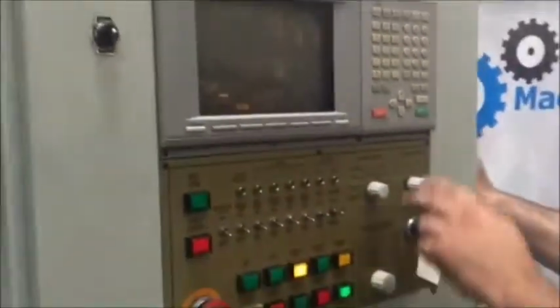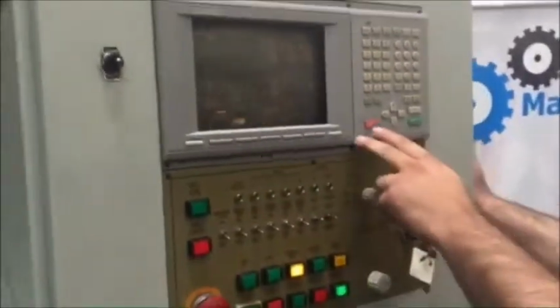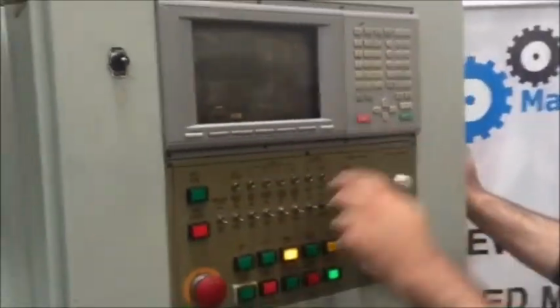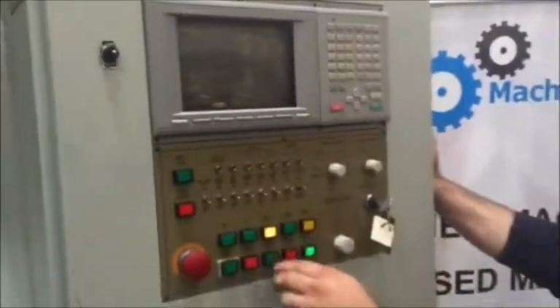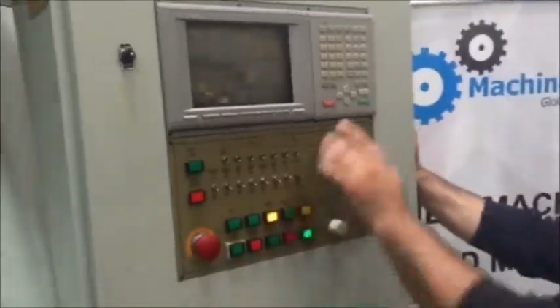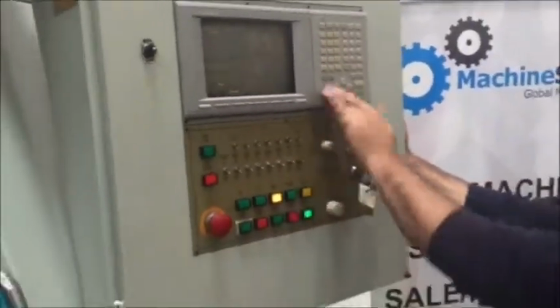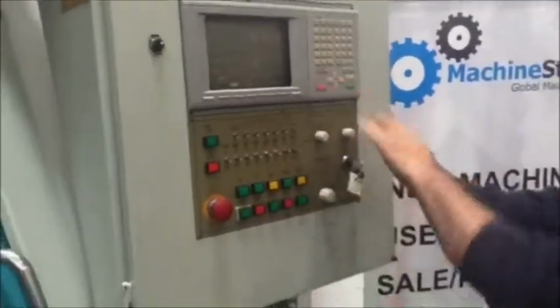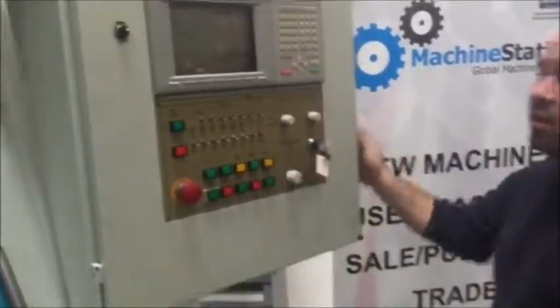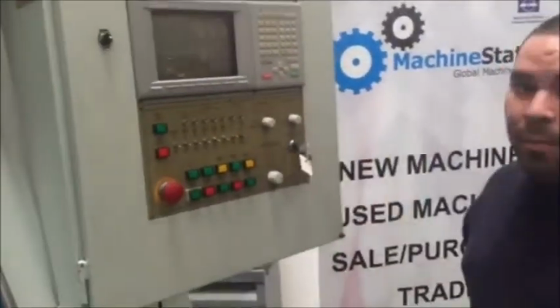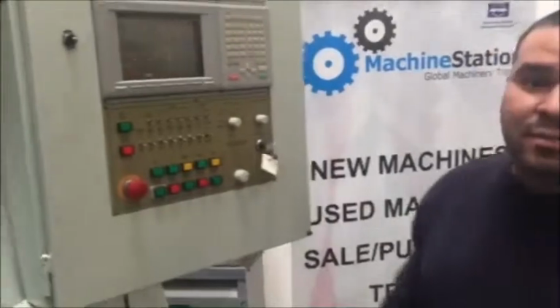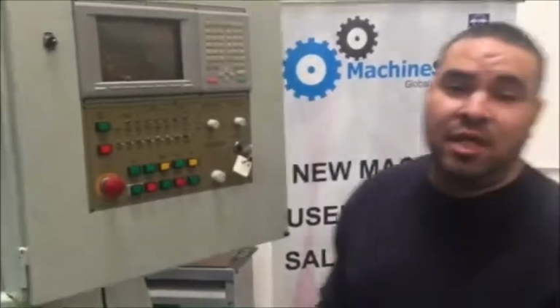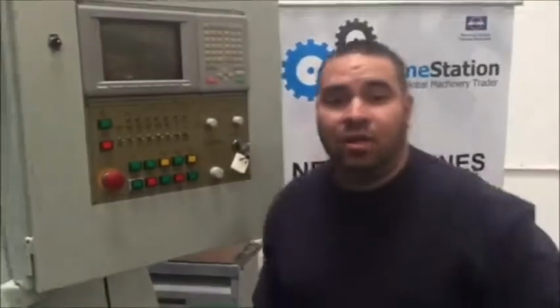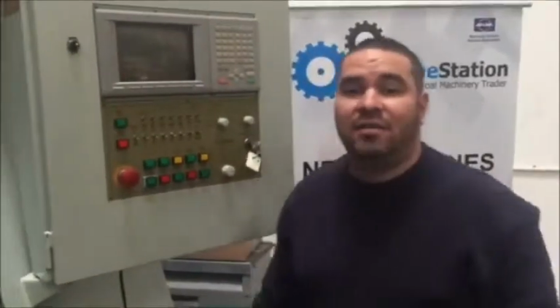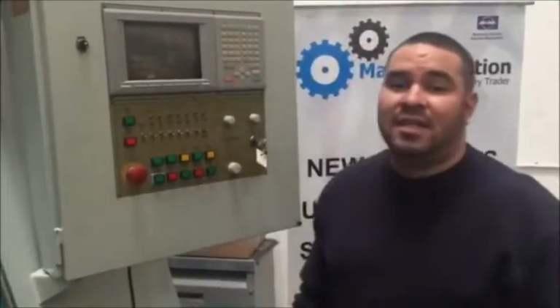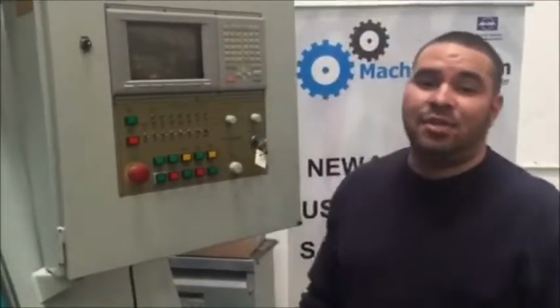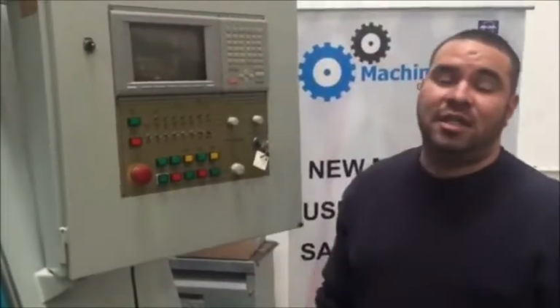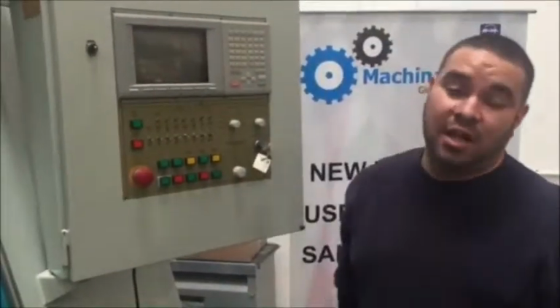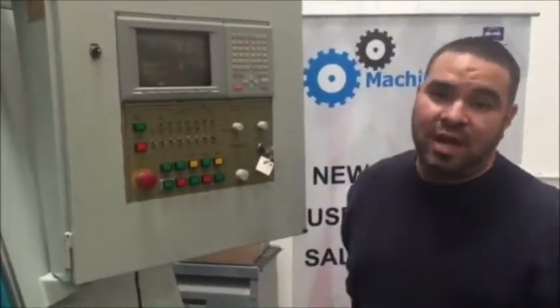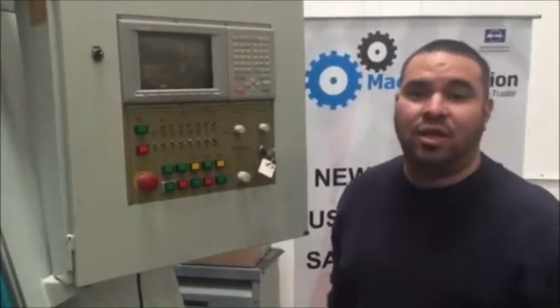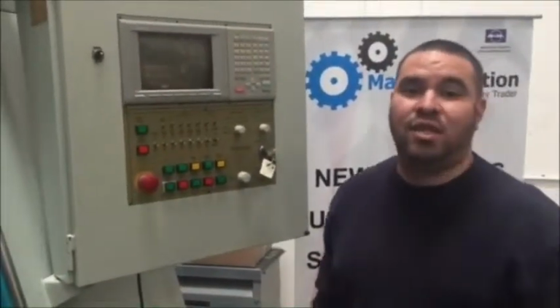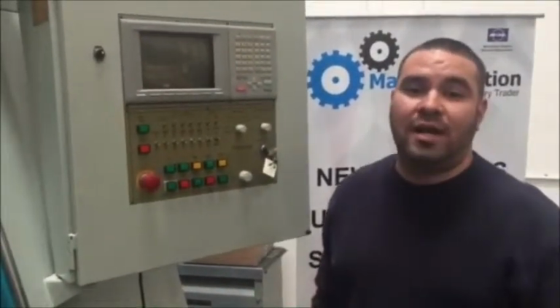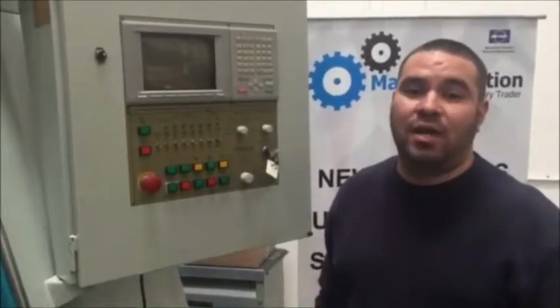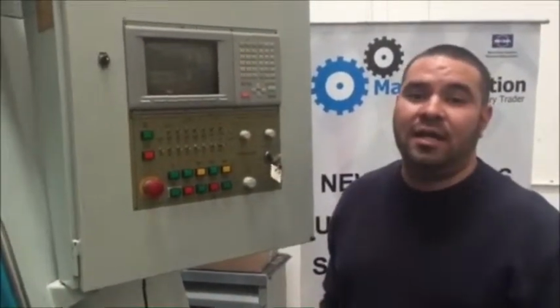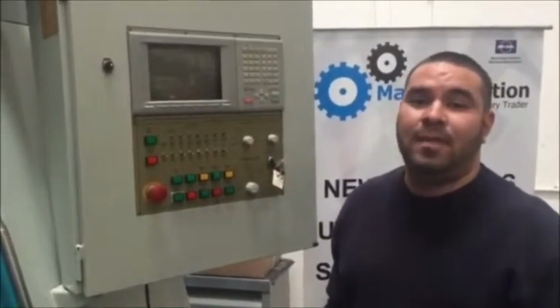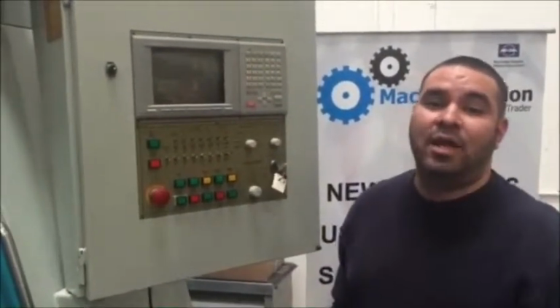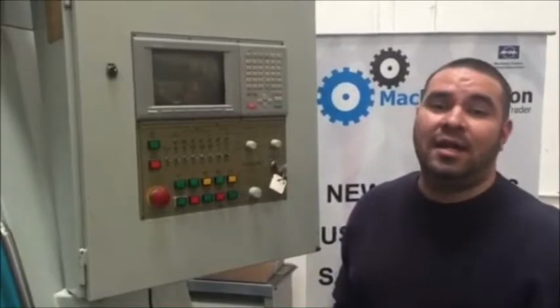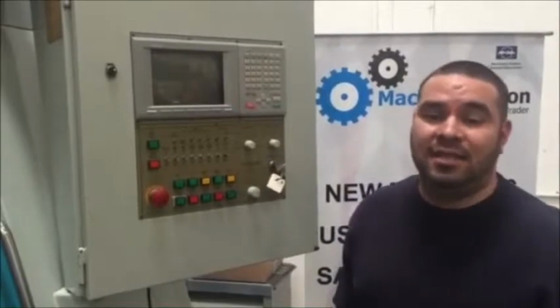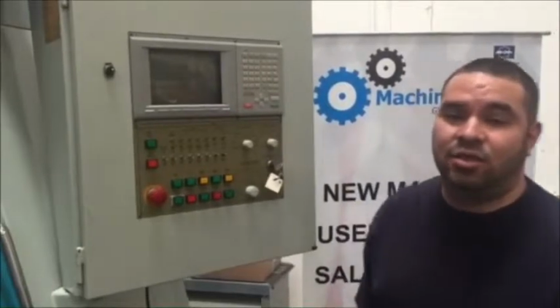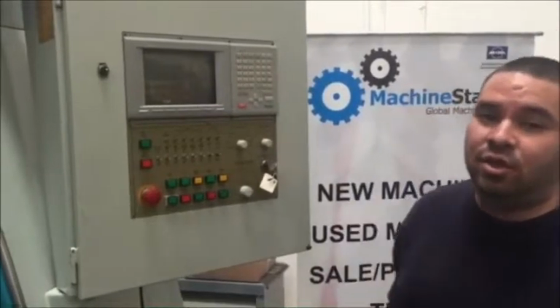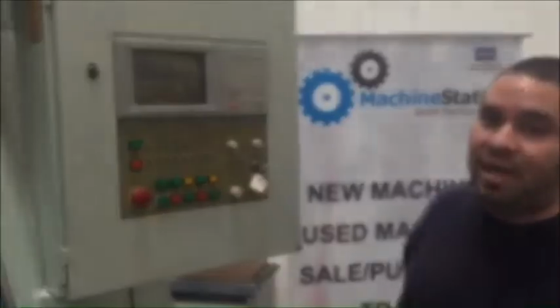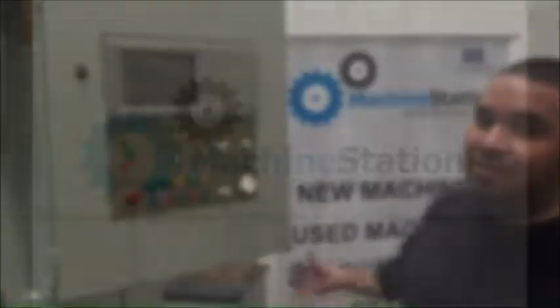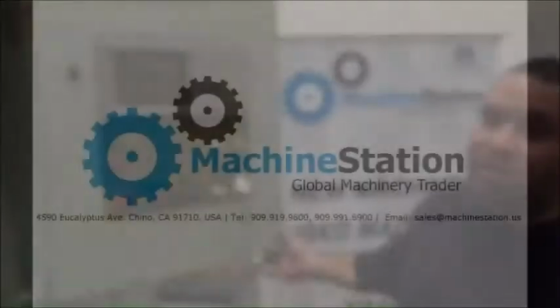If you guys have any questions about this machine, you guys can visit us at machinestation.us, or give us a call at 909-919-9600. Thank you guys for watching.